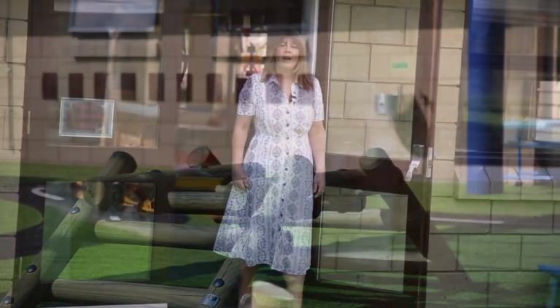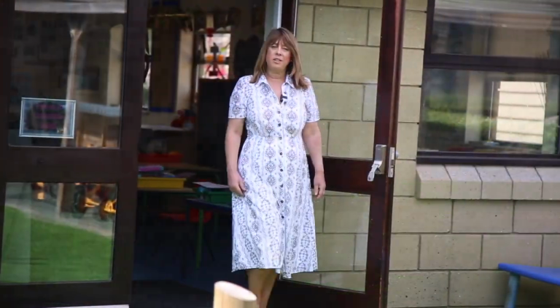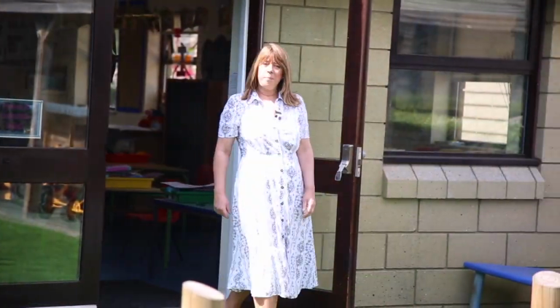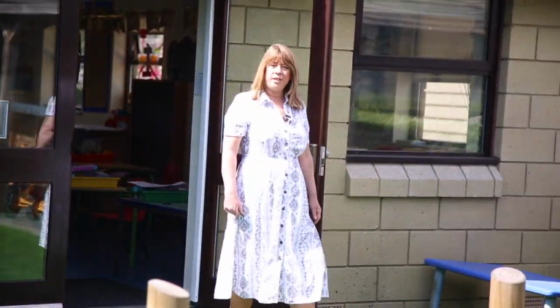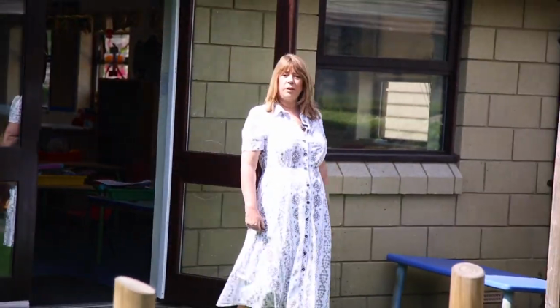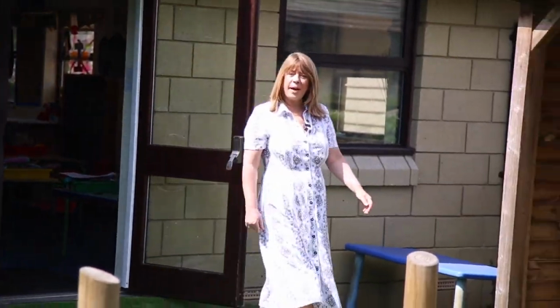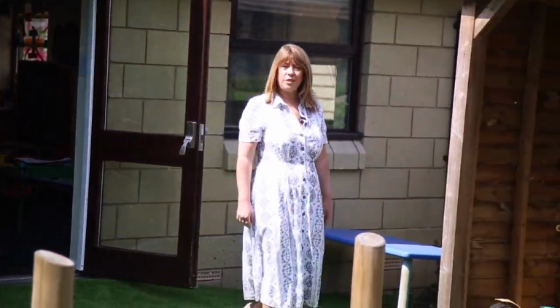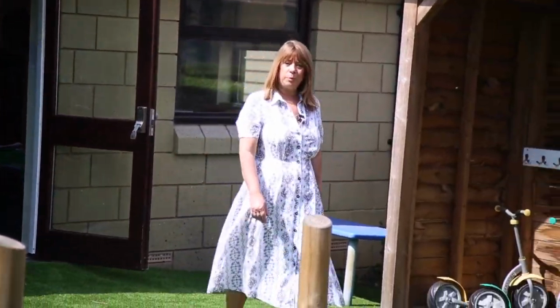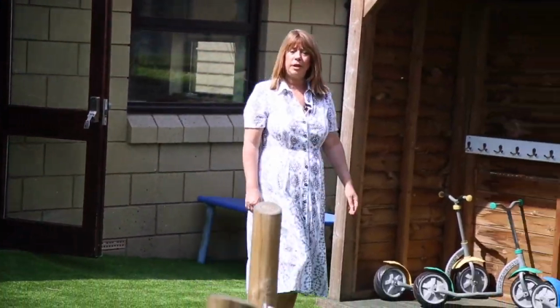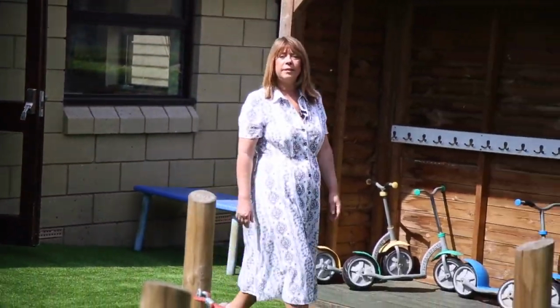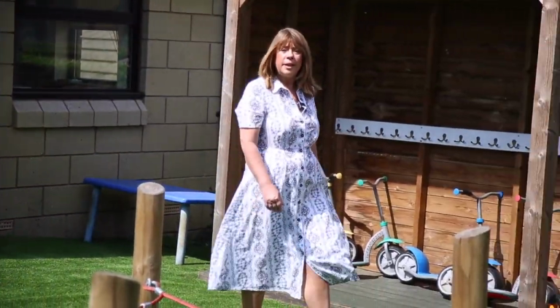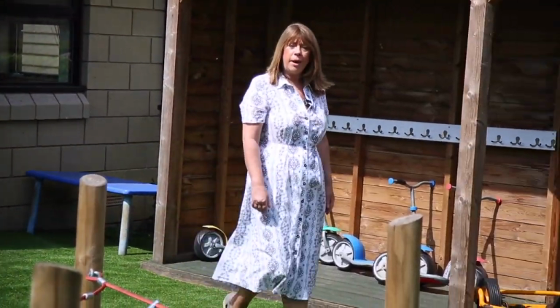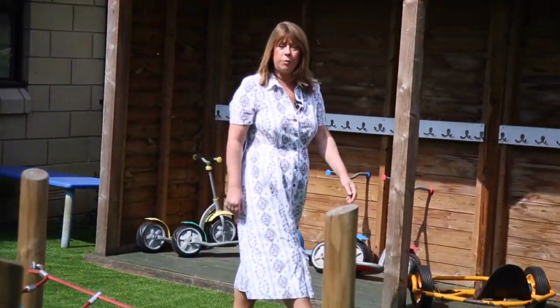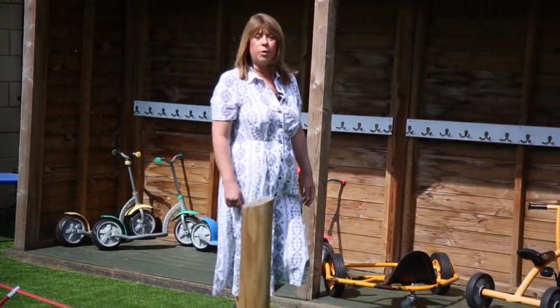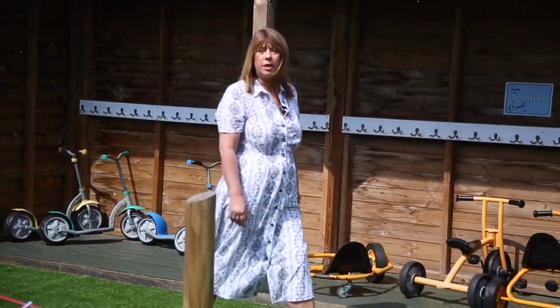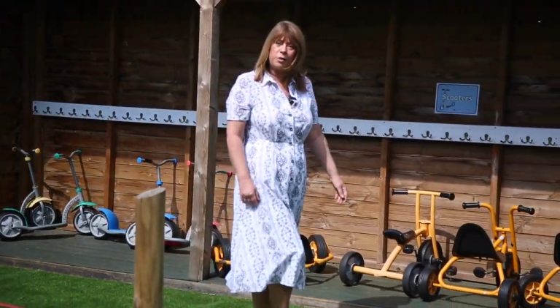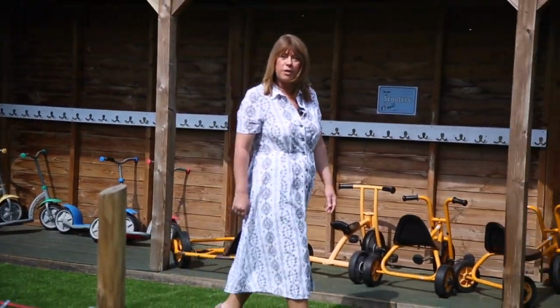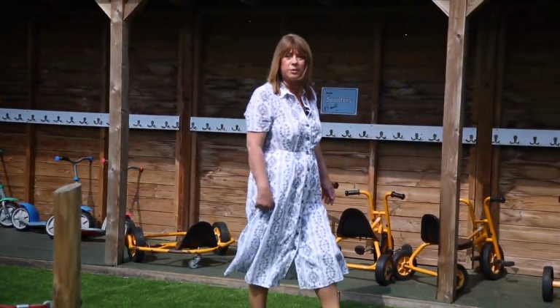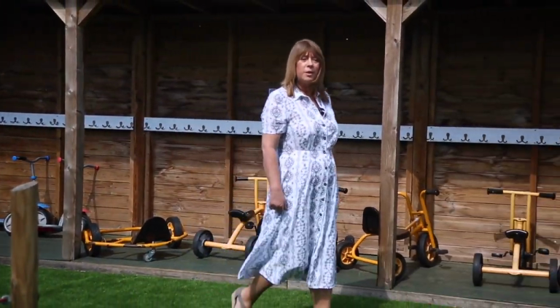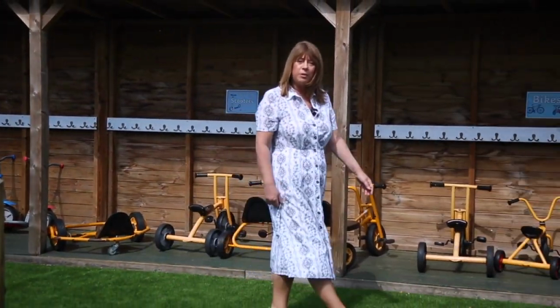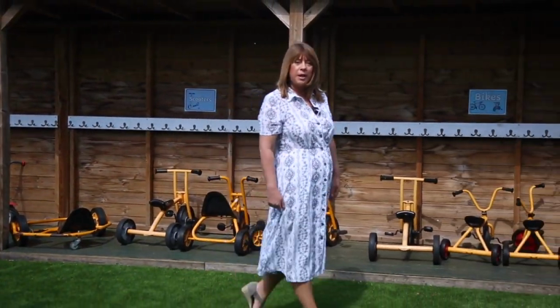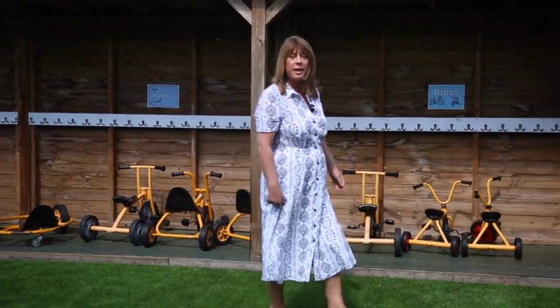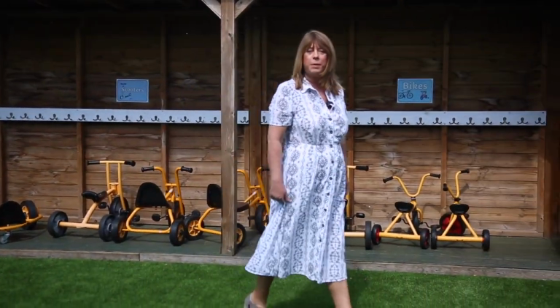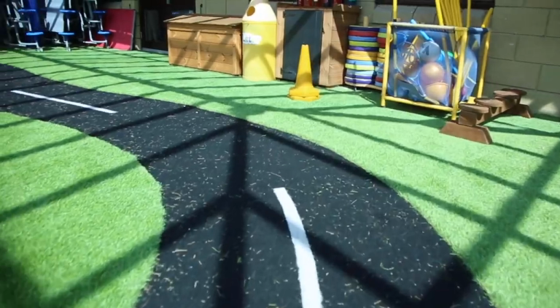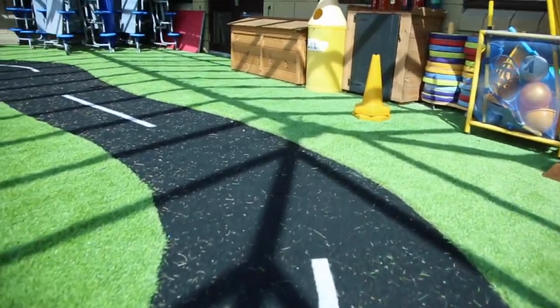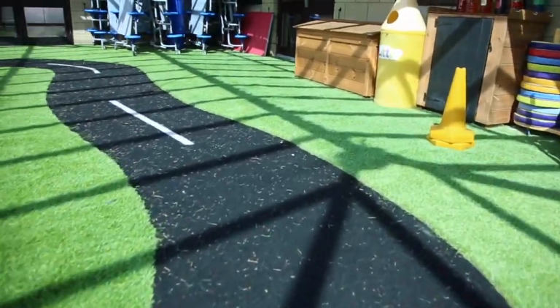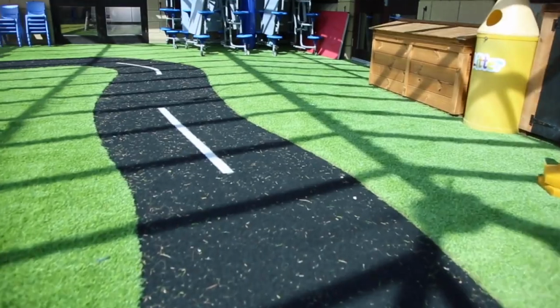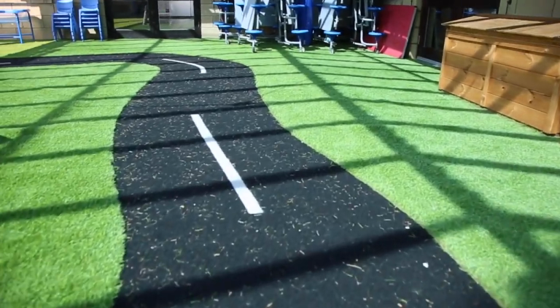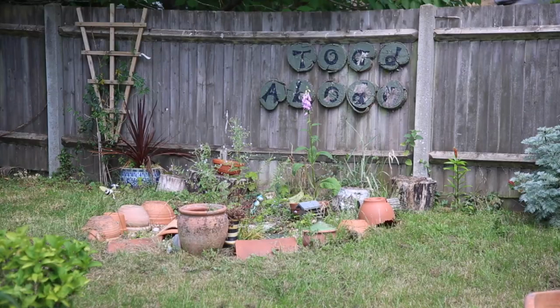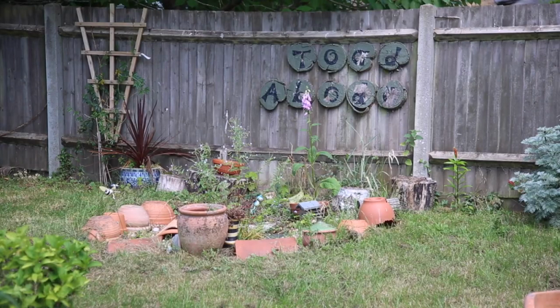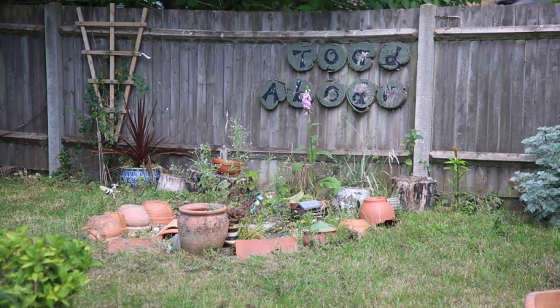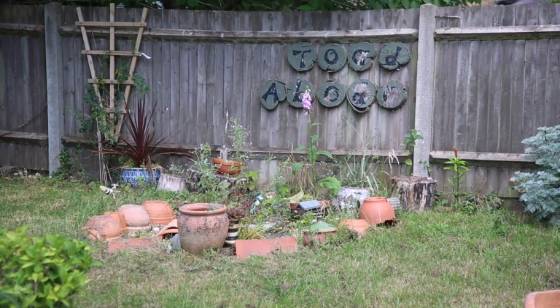After lunch time play time, you'll come back into school for more learning. It might even be your turn to go to forest school, where you'll go down to our camp in the woods and build dens and learn about nature.